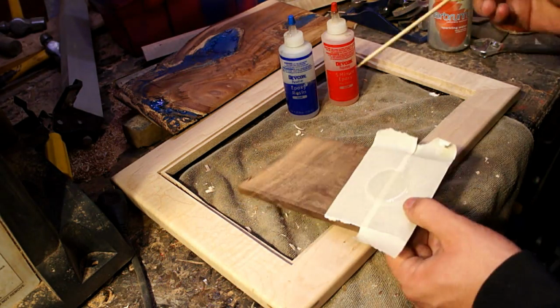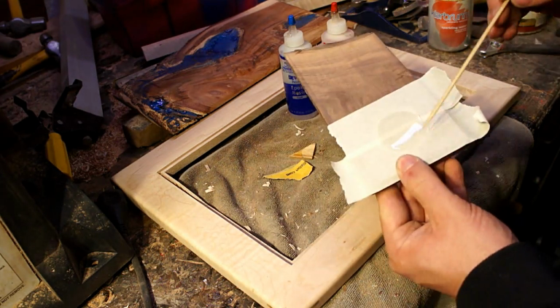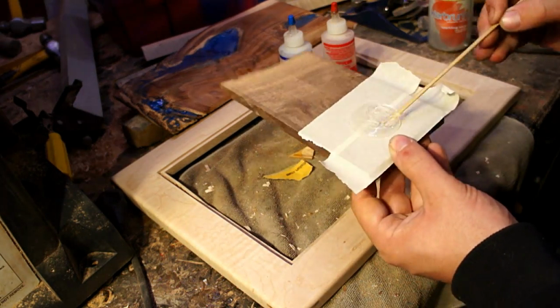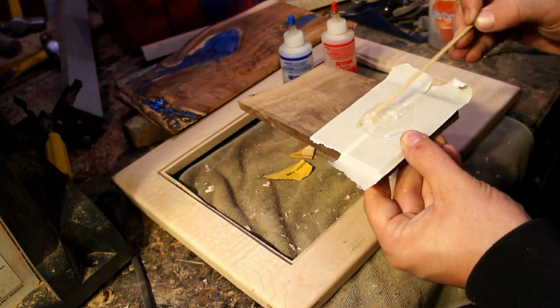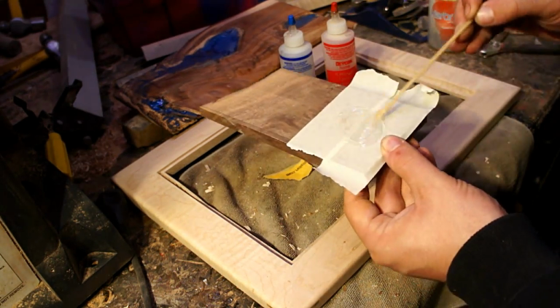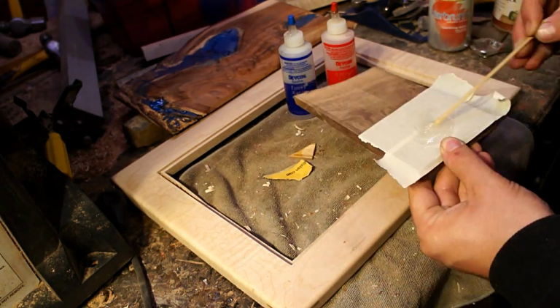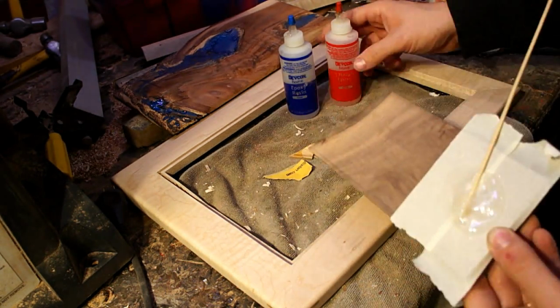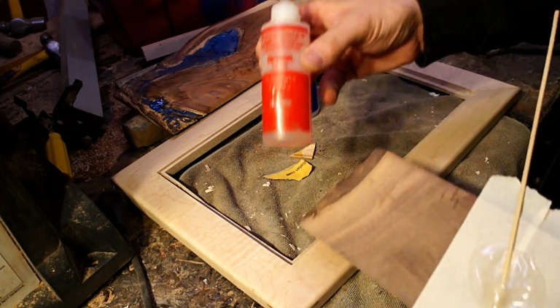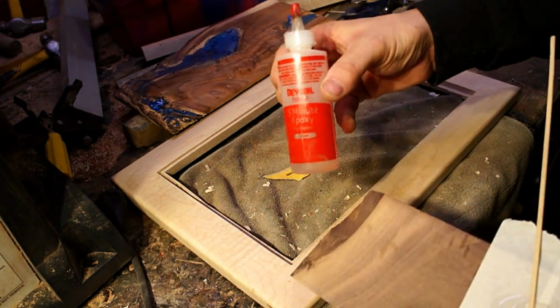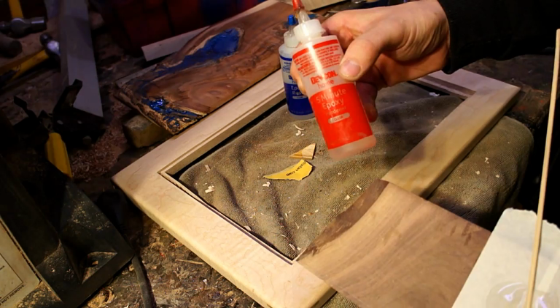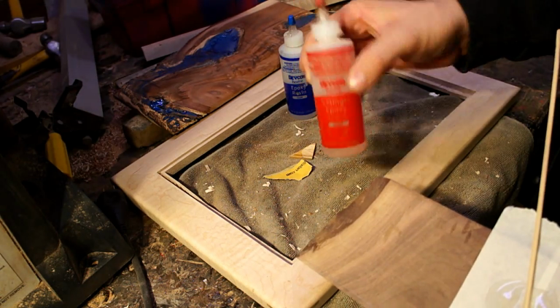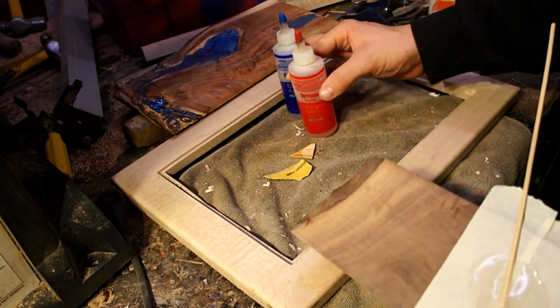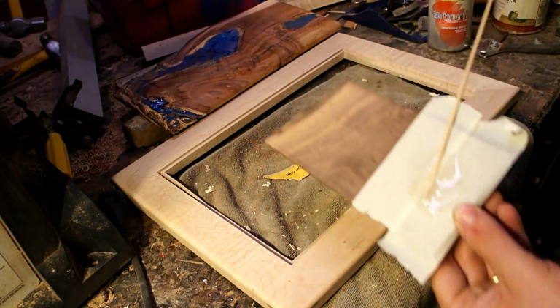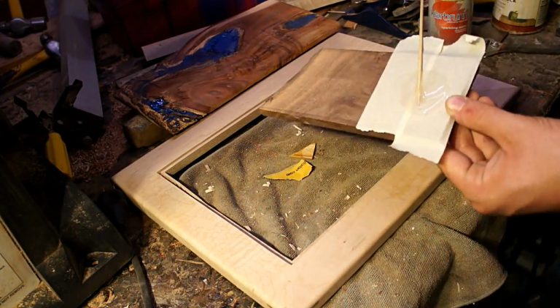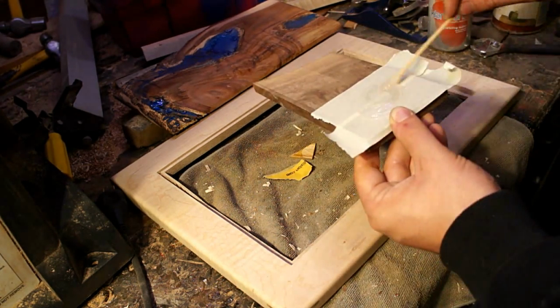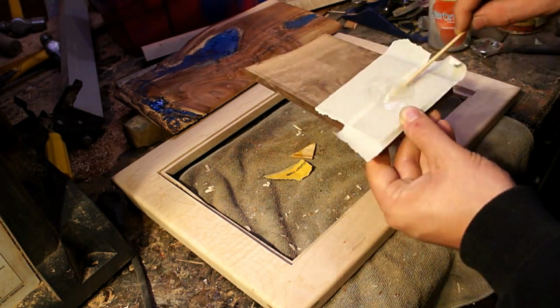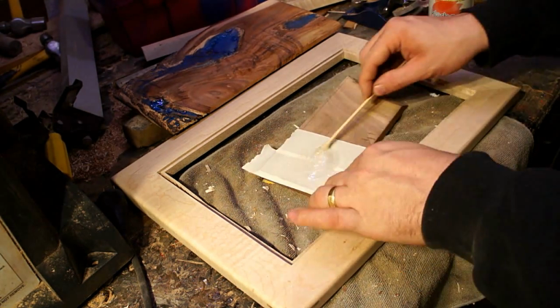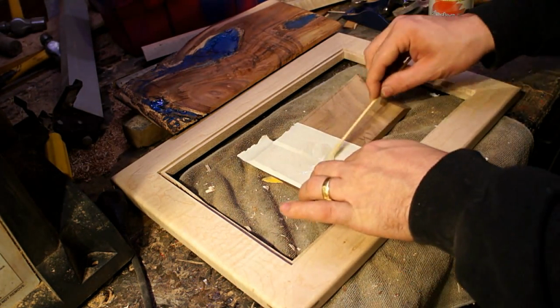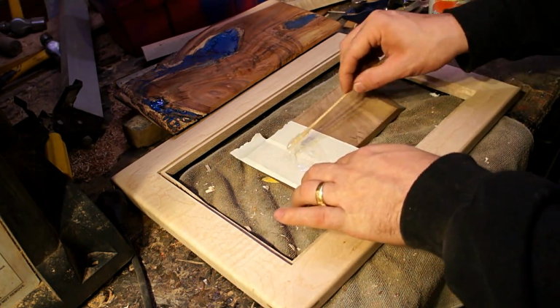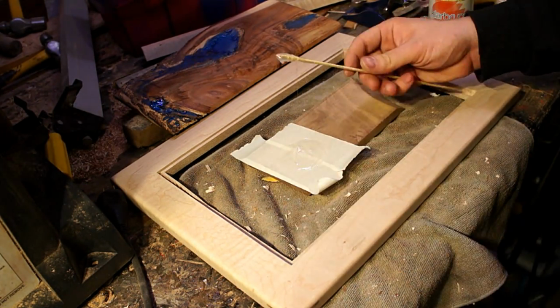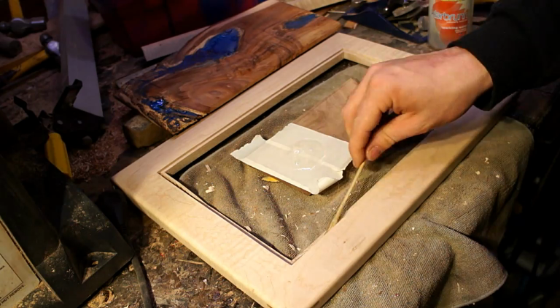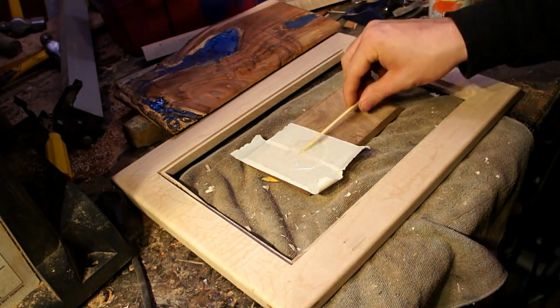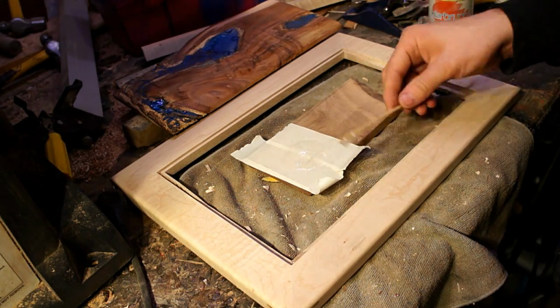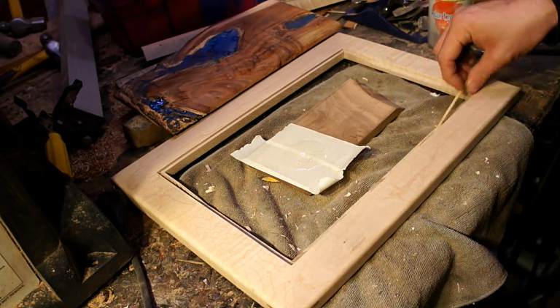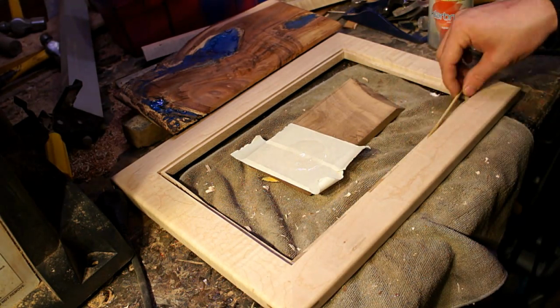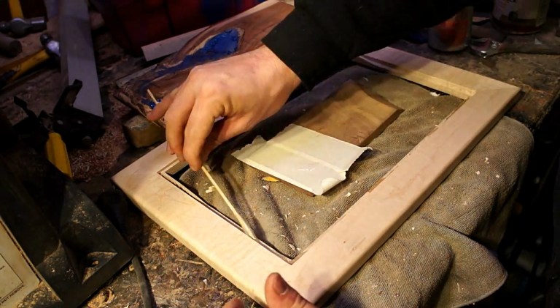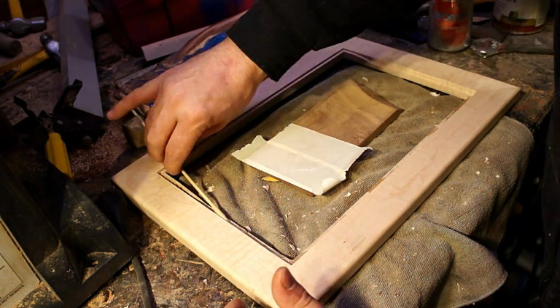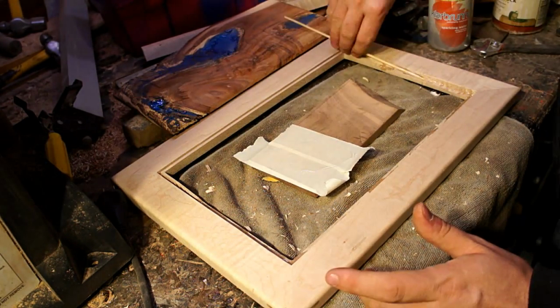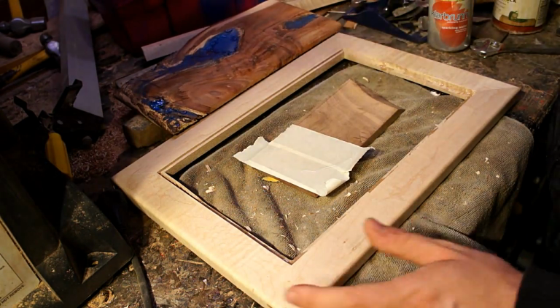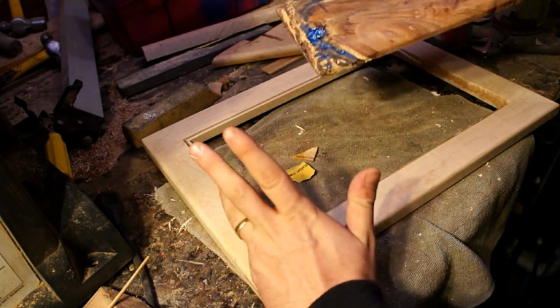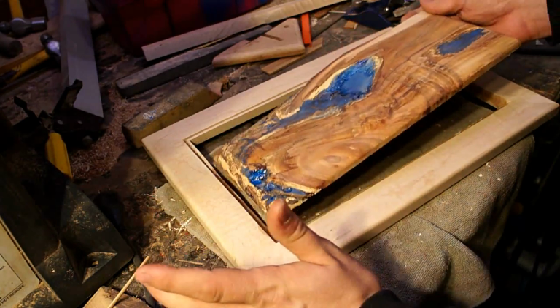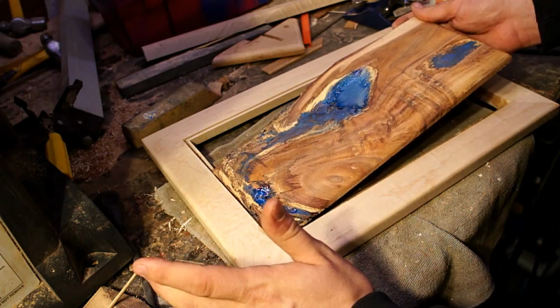I did not use wood glue to glue this in because the back of the koa was not completely flat. I used DEVCON 5-Minute Epoxy — I thought it was going to fill in all those gaps a little bit better and cure hard, giving it a little bit of extra strength.